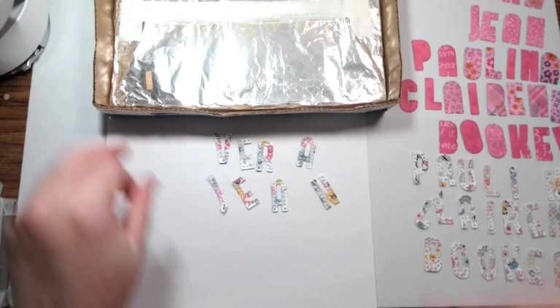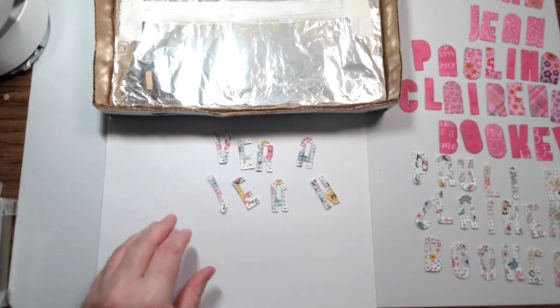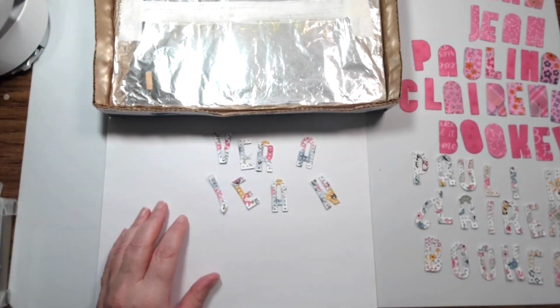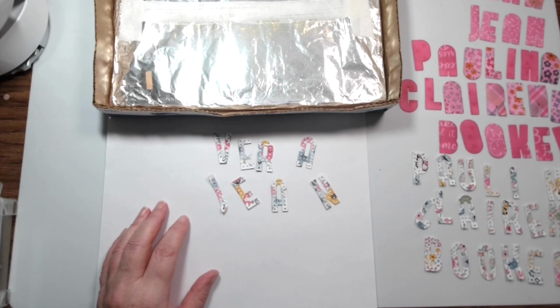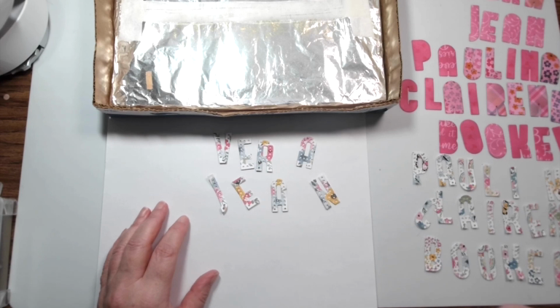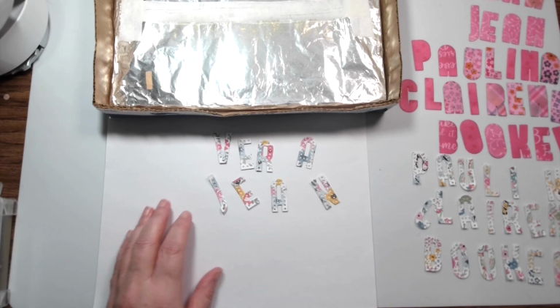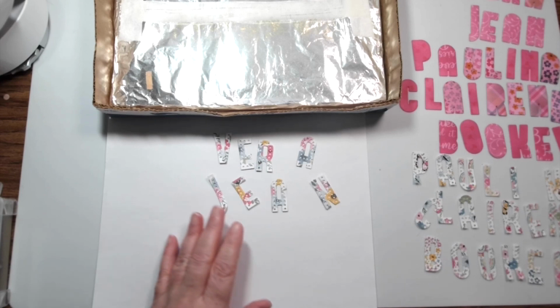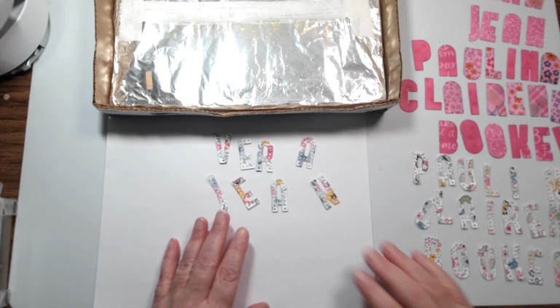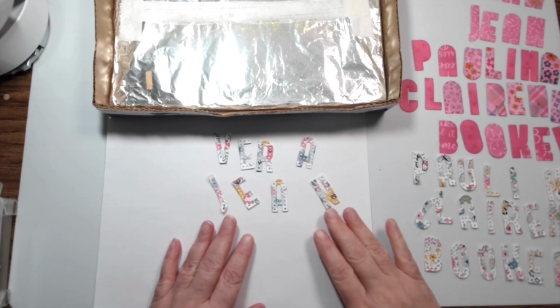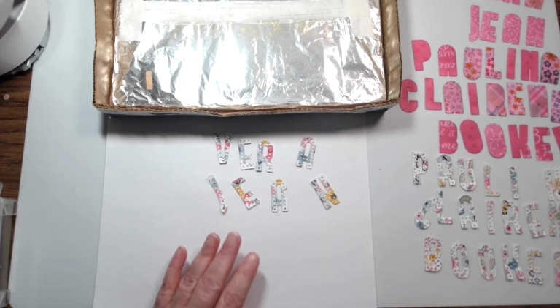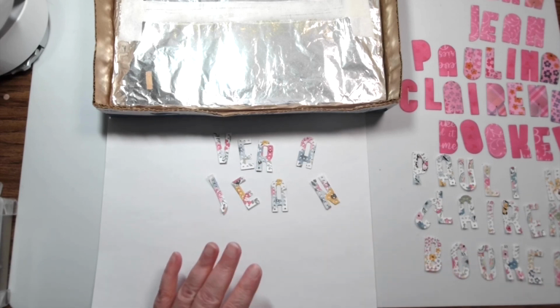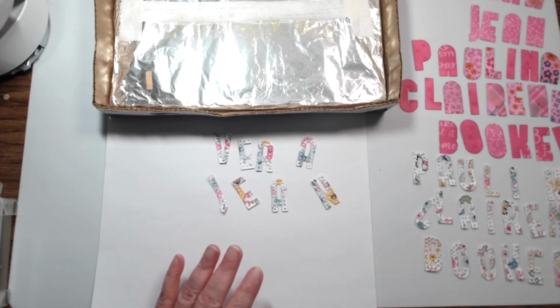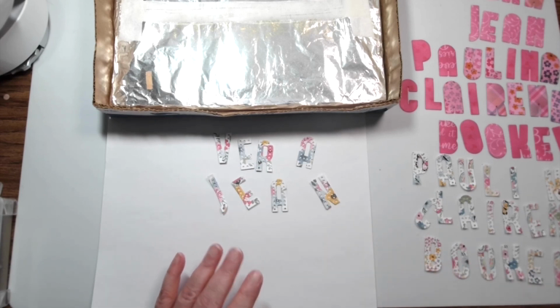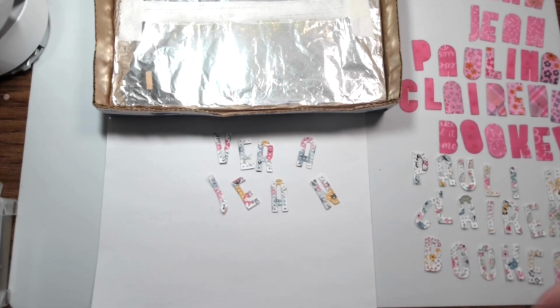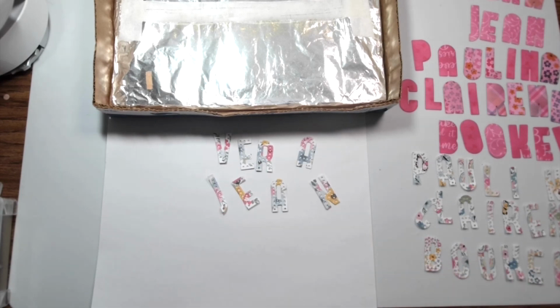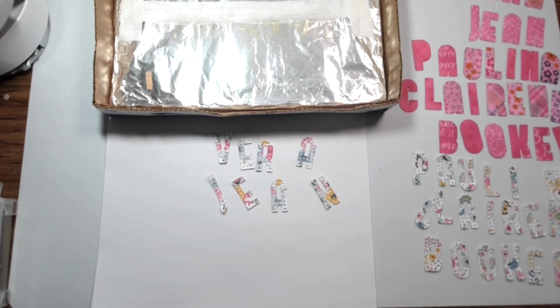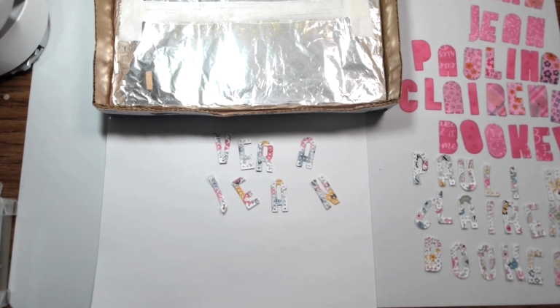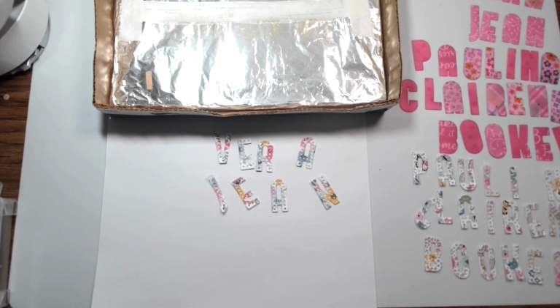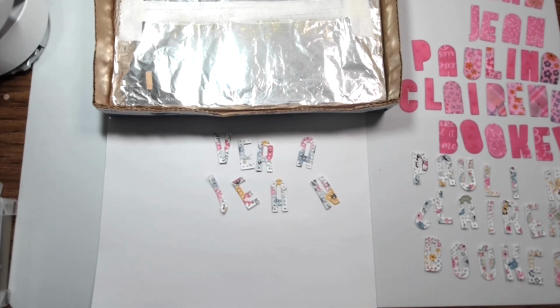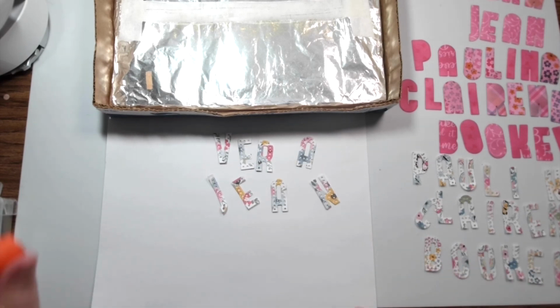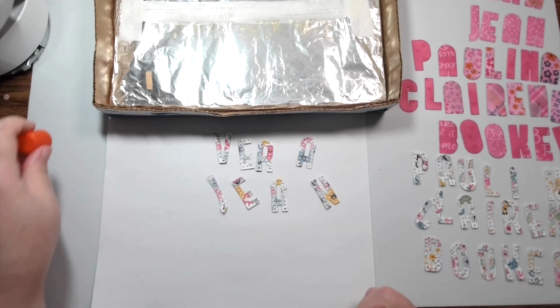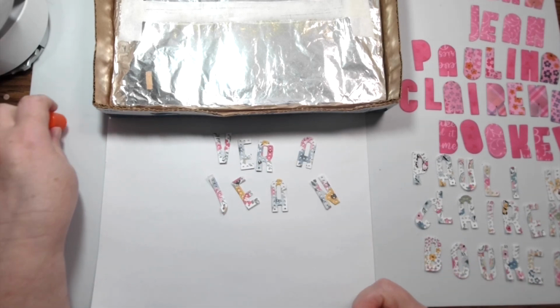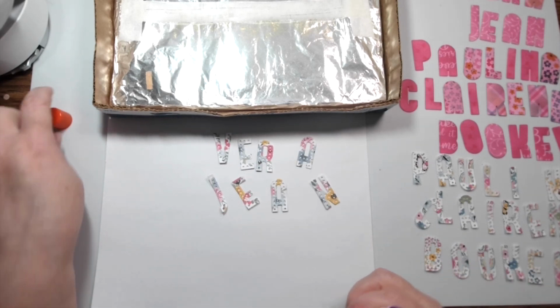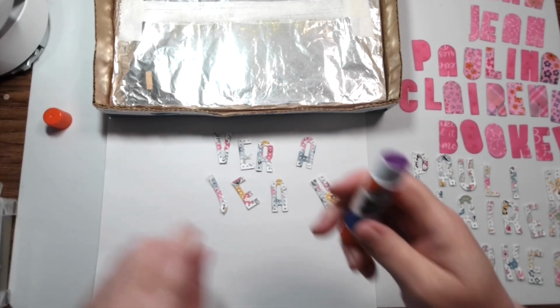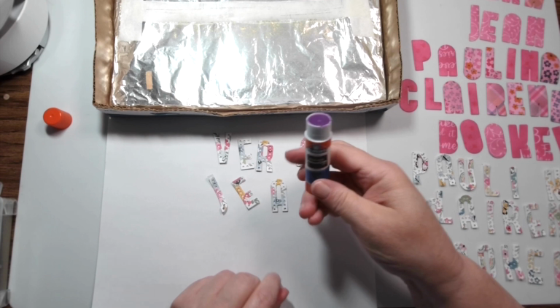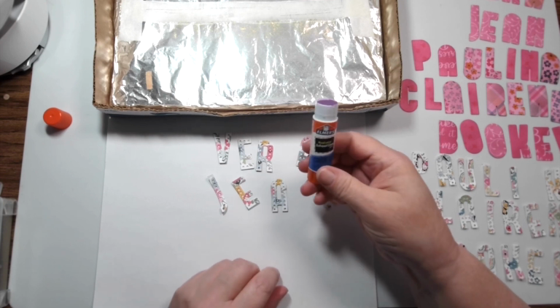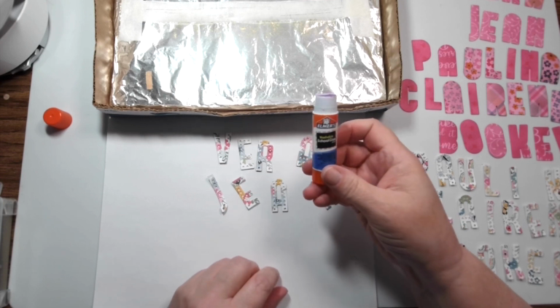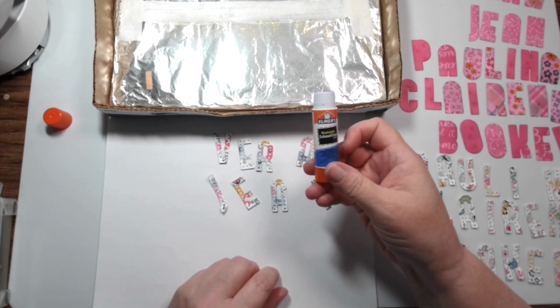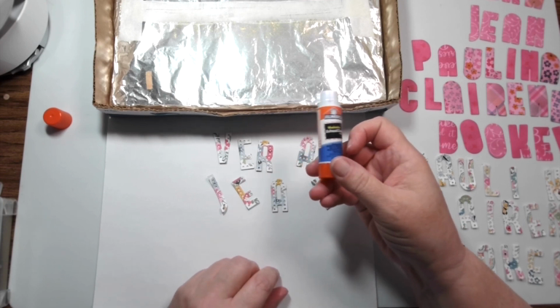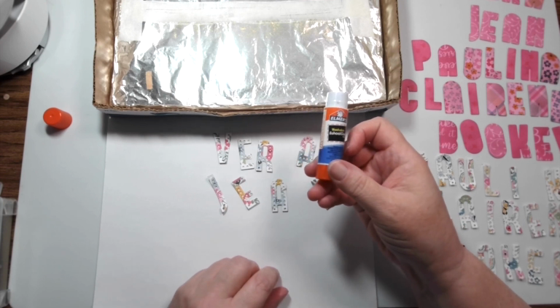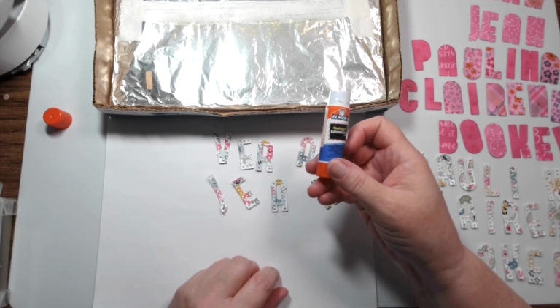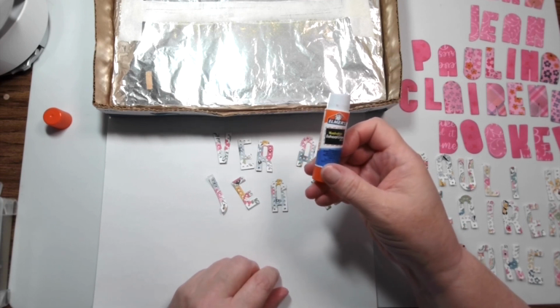I'm going to put some embossing on these die-cut letters, and to do that I'm going to use a glue stick.